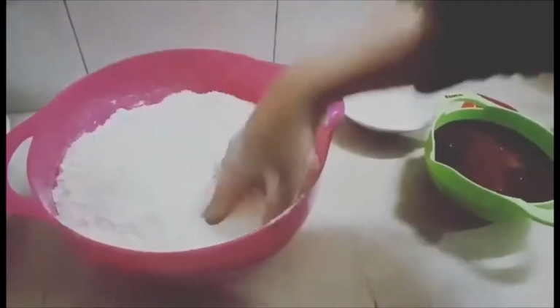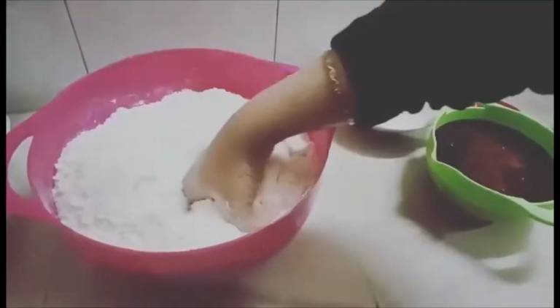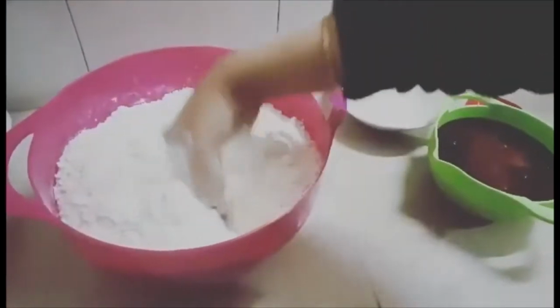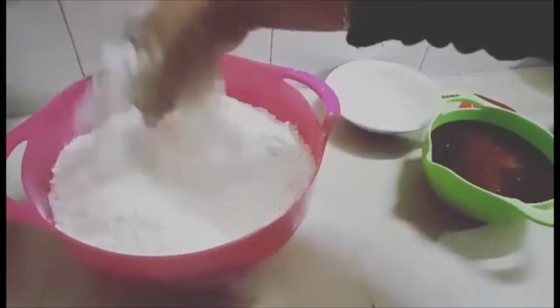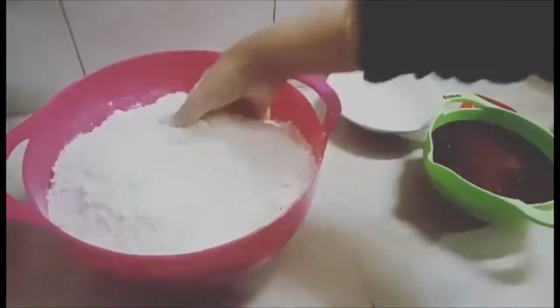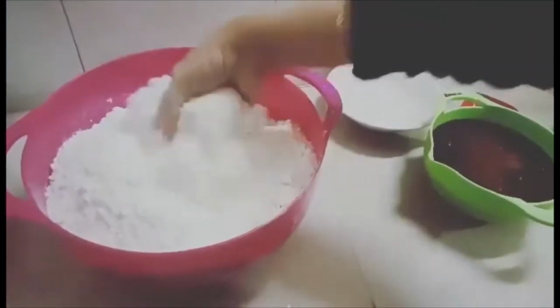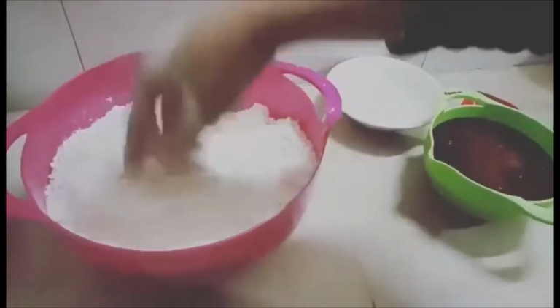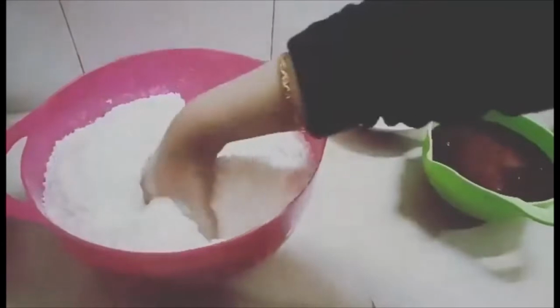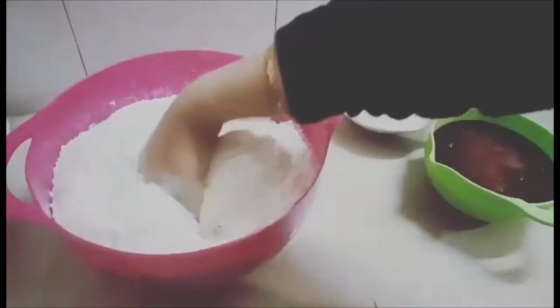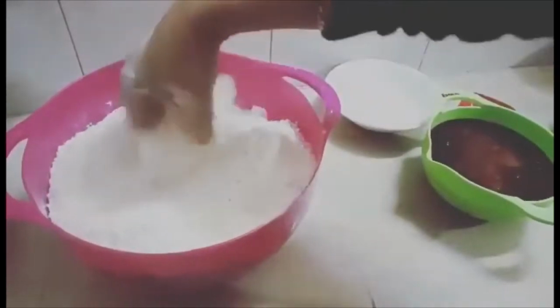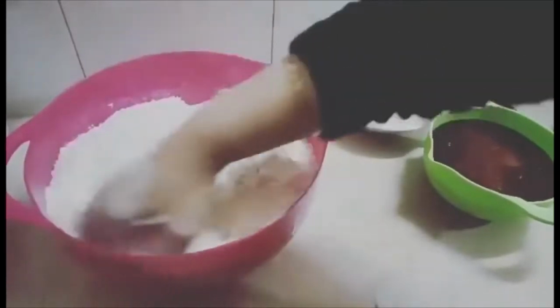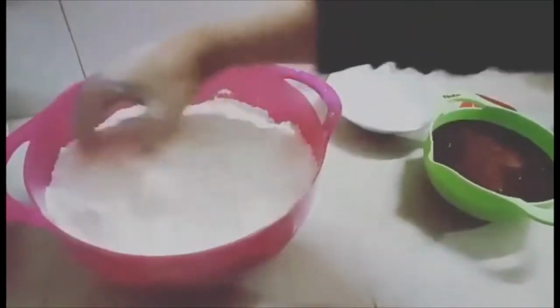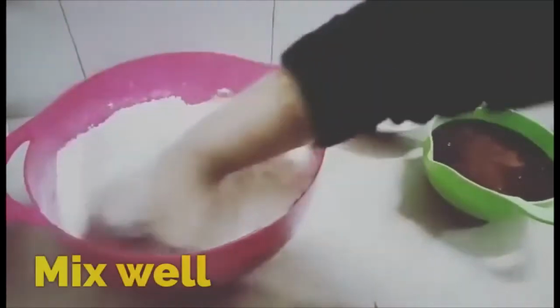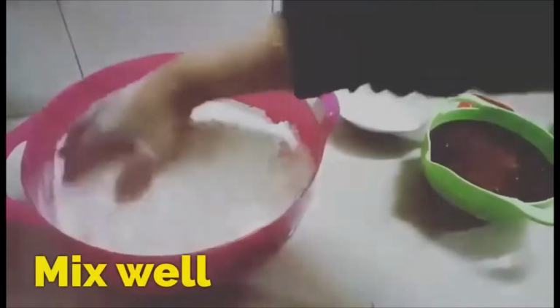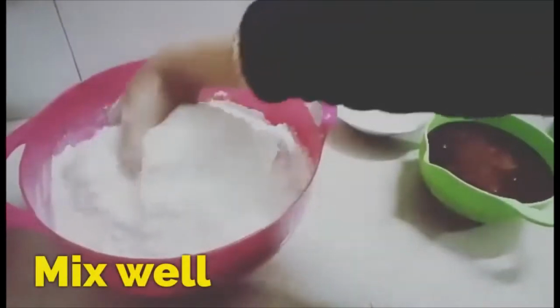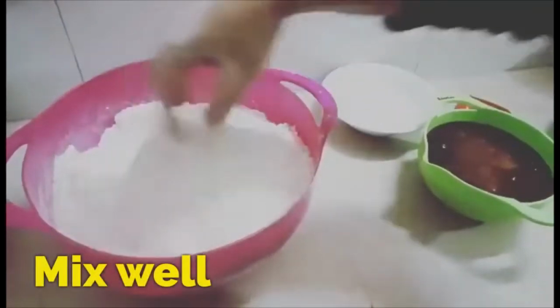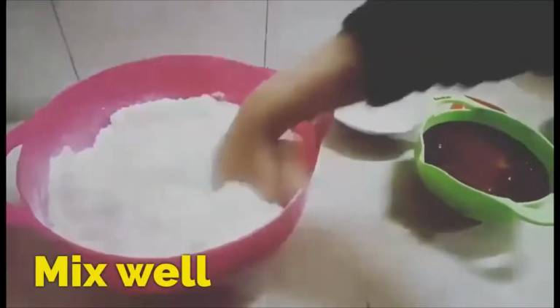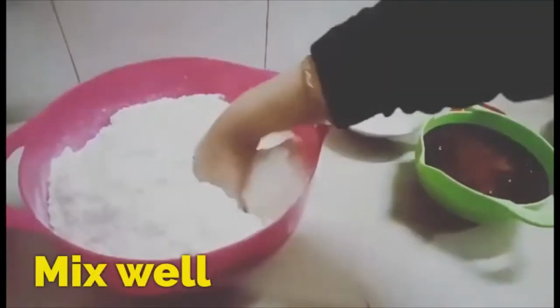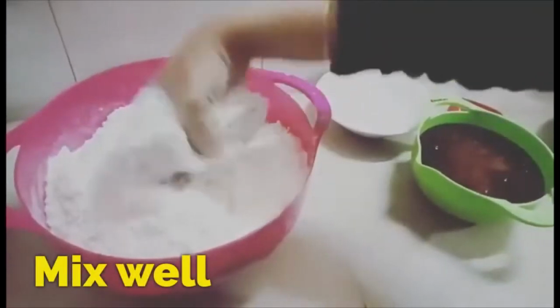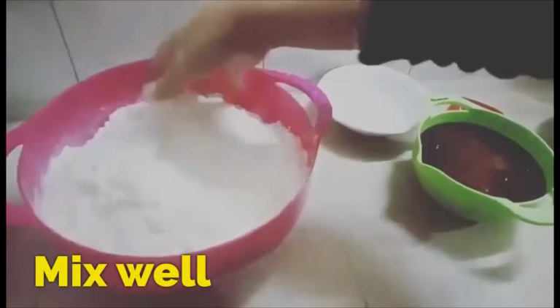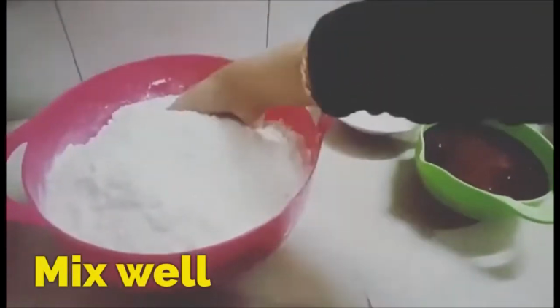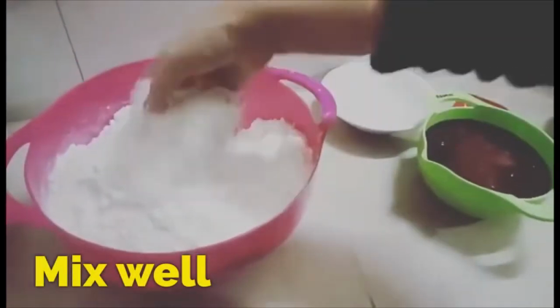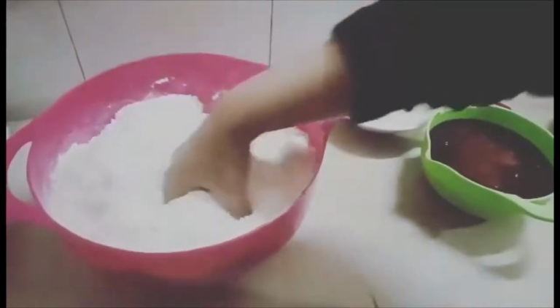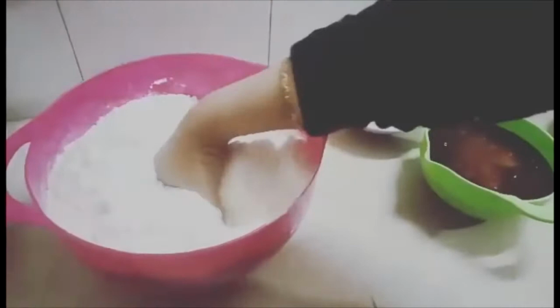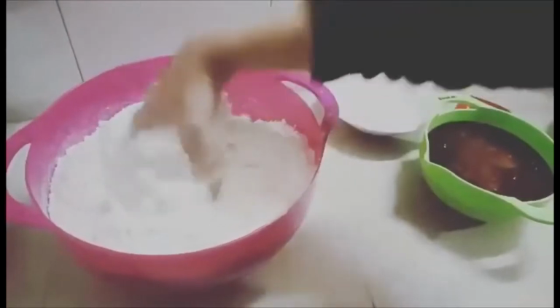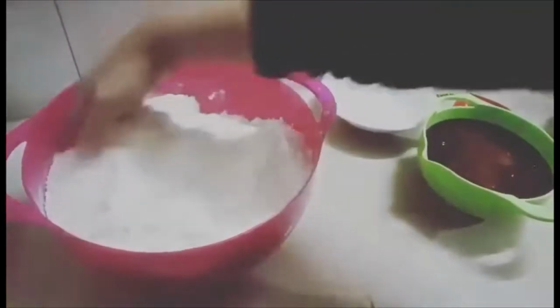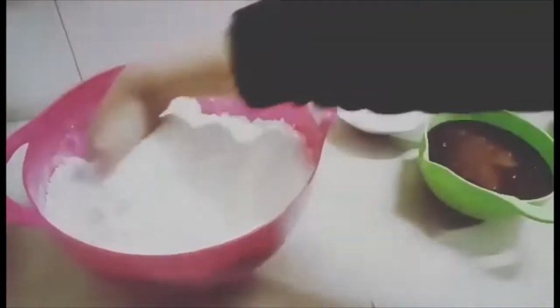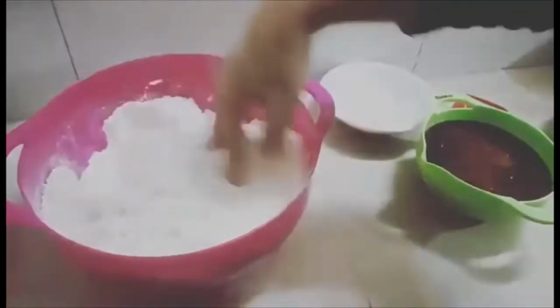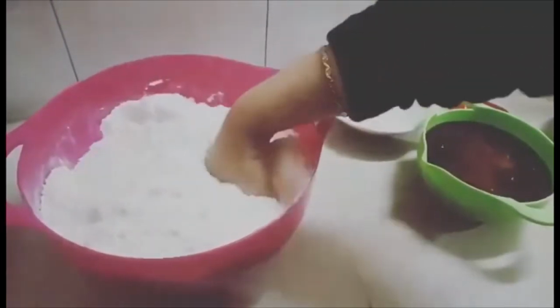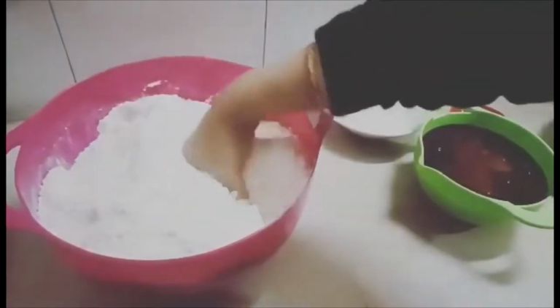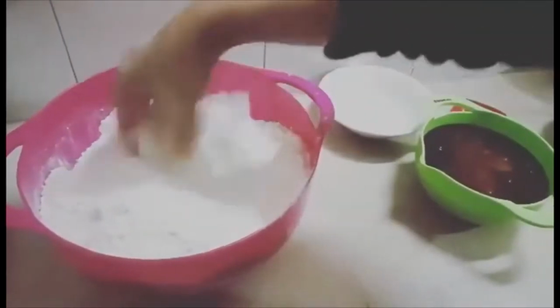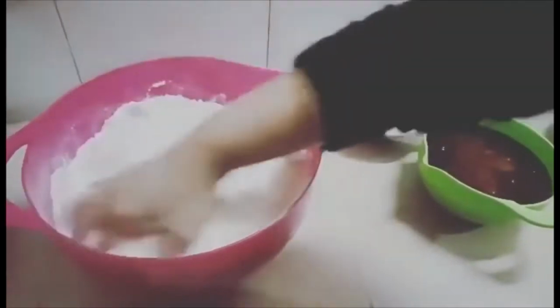I put it on the pan and make the soy sauce. Mix from 1st. Mix again. We make it with a lot of water.